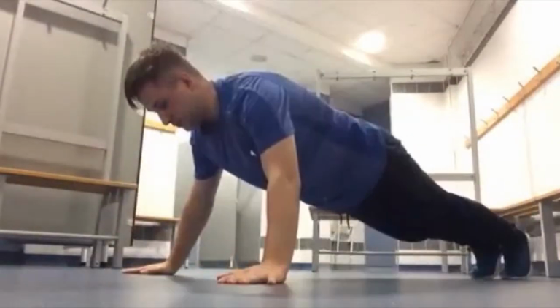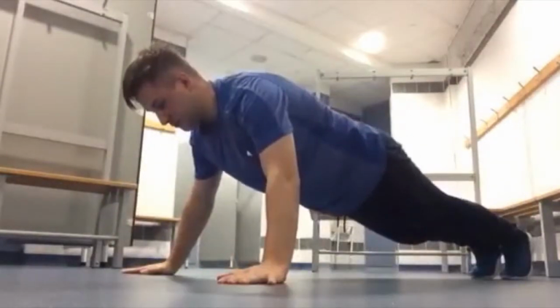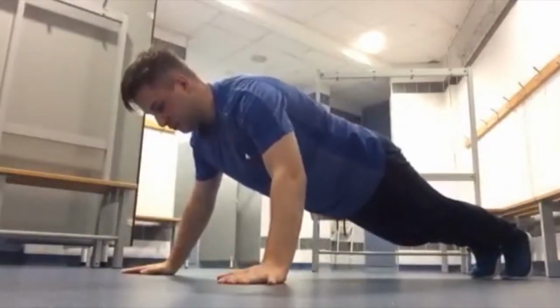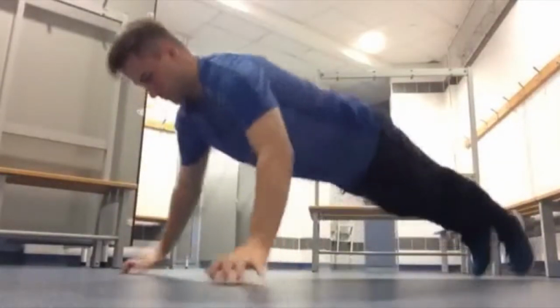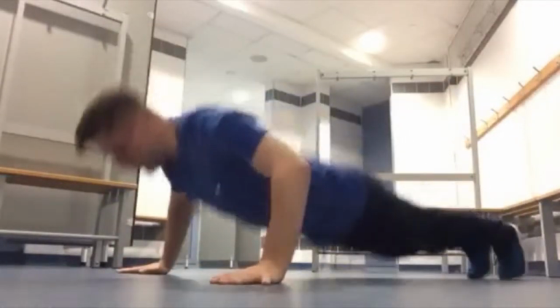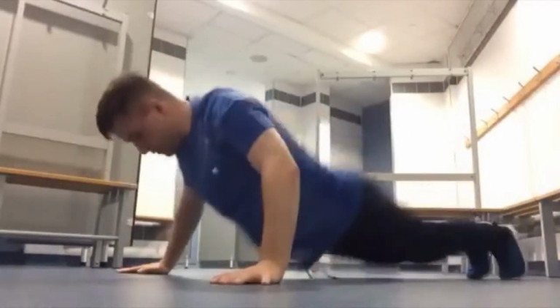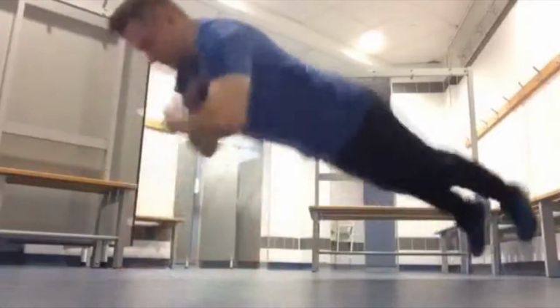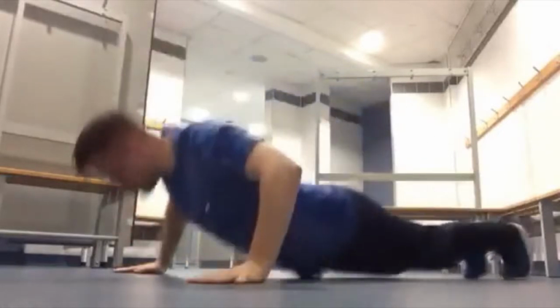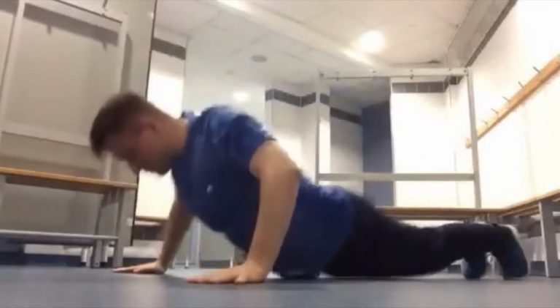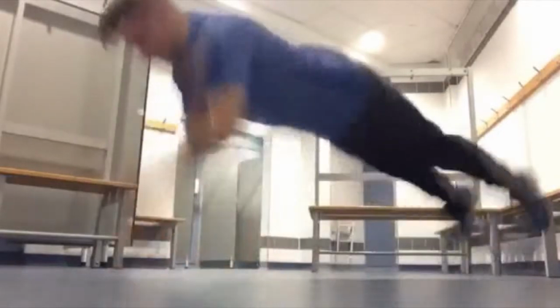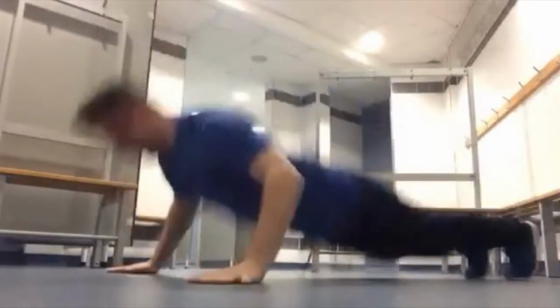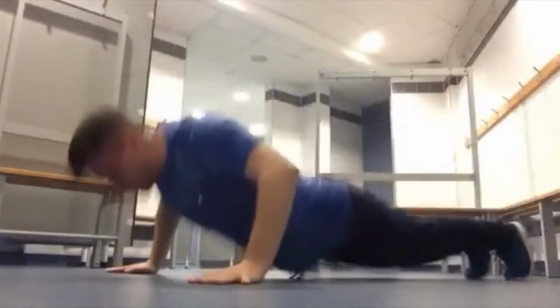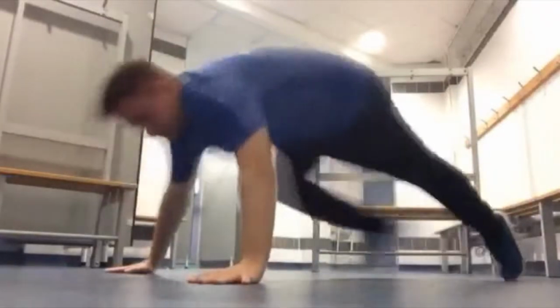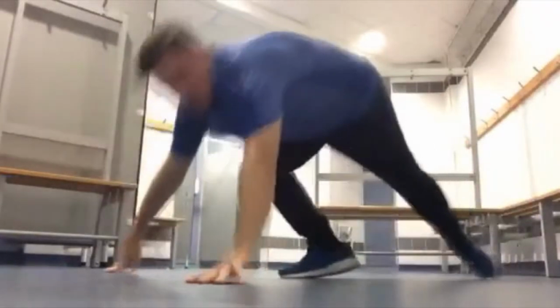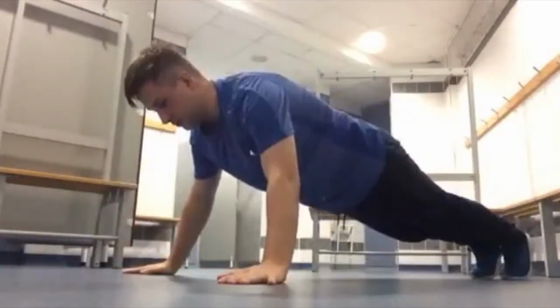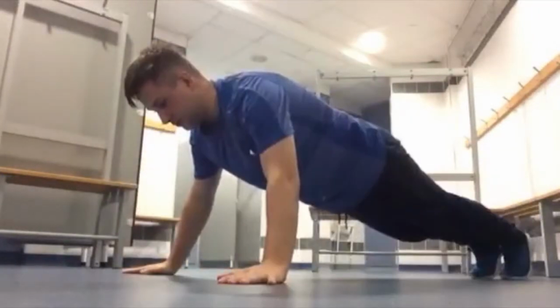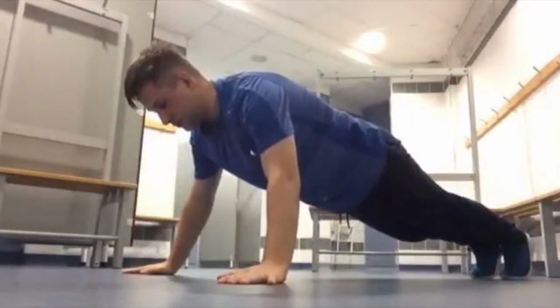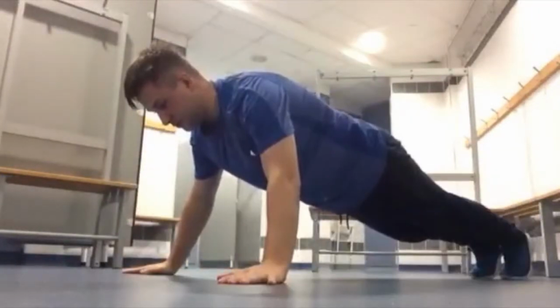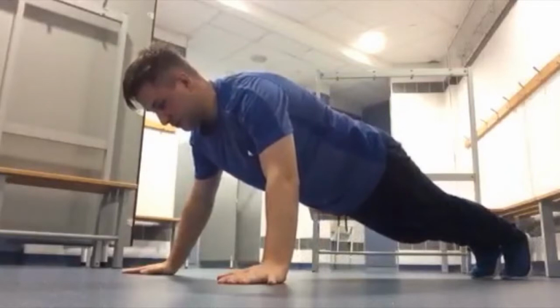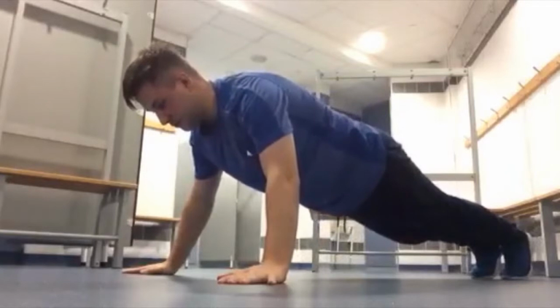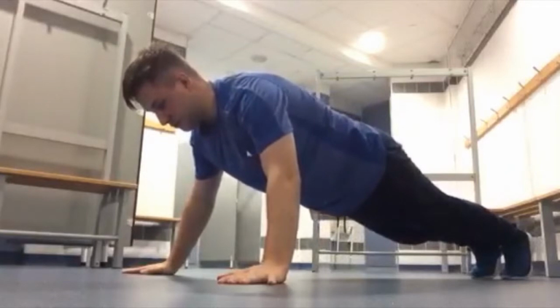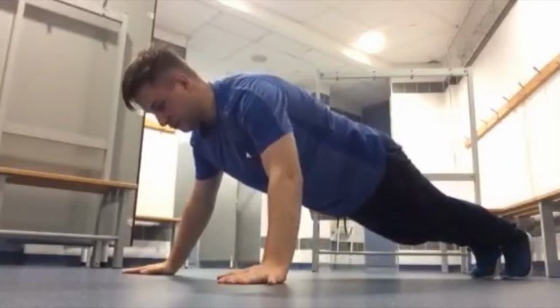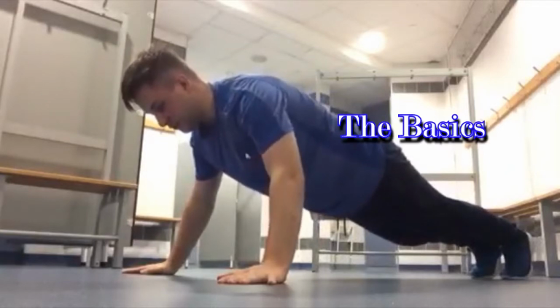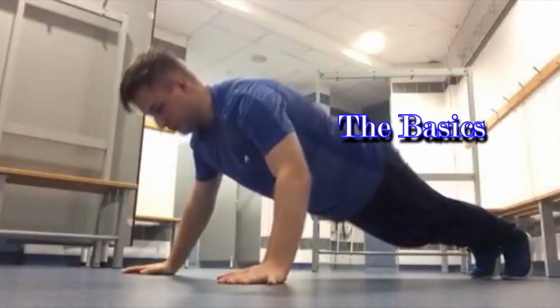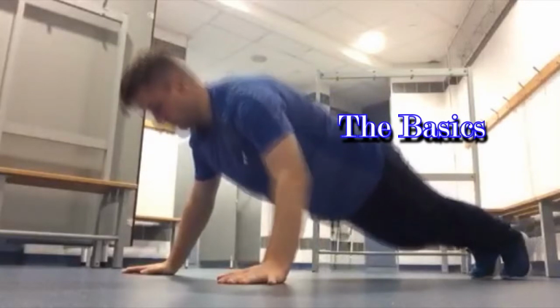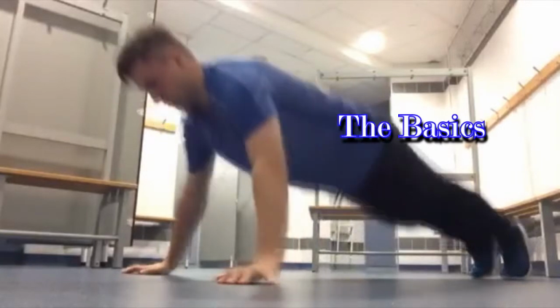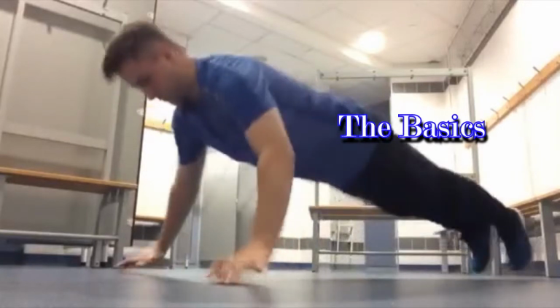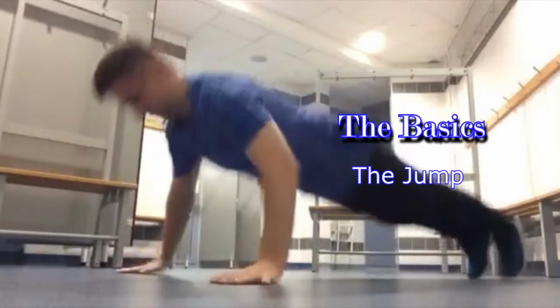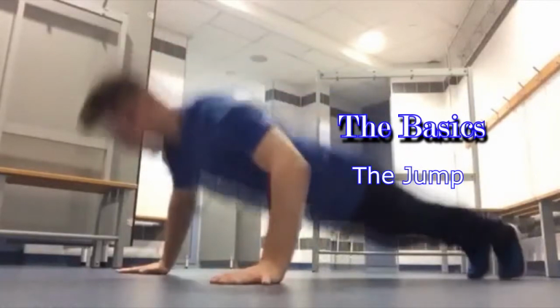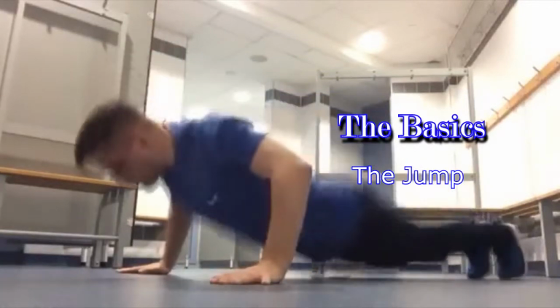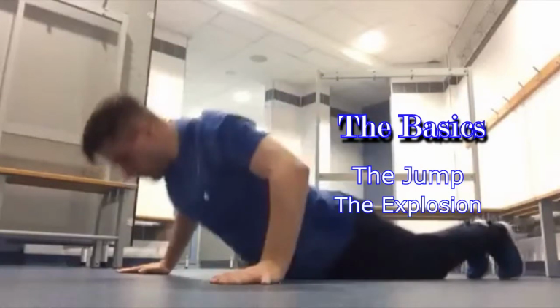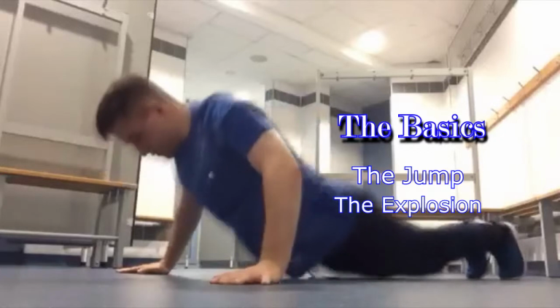Alright boys and girls, and that is the double shoulder push up. Let's get this started. Alright, so first you need to do is learn the basics on the jump and the explosion.